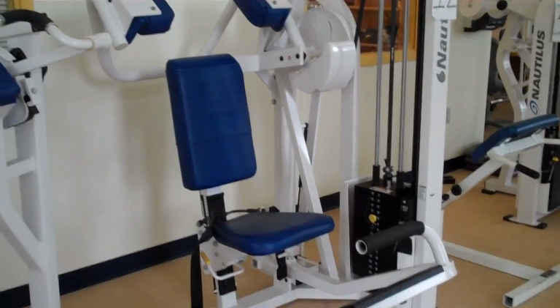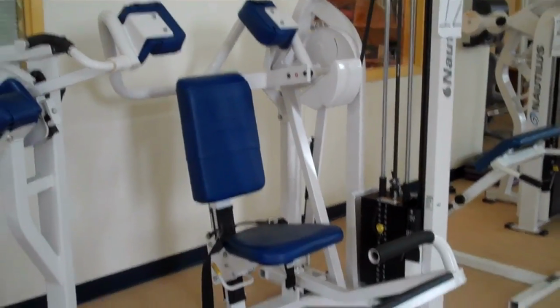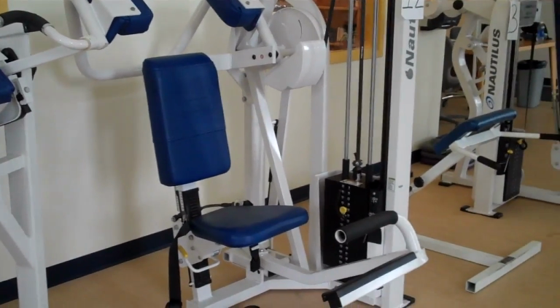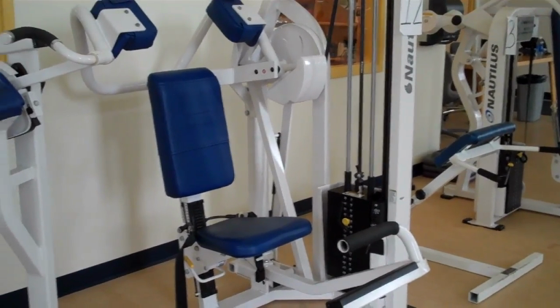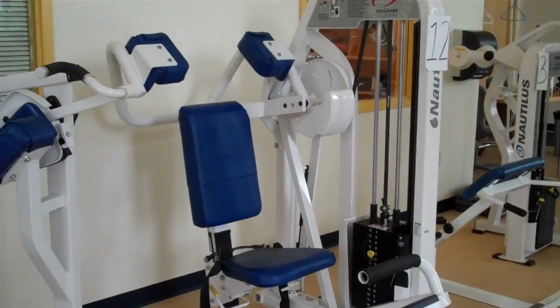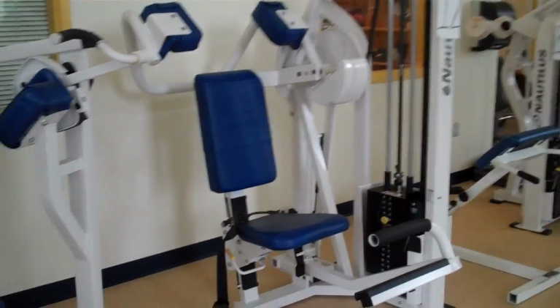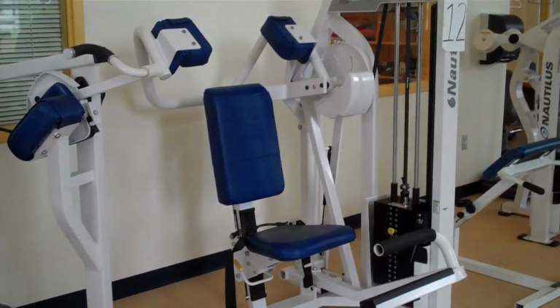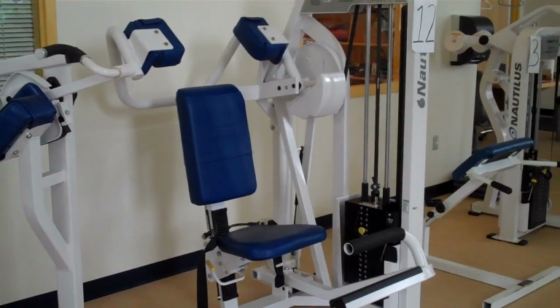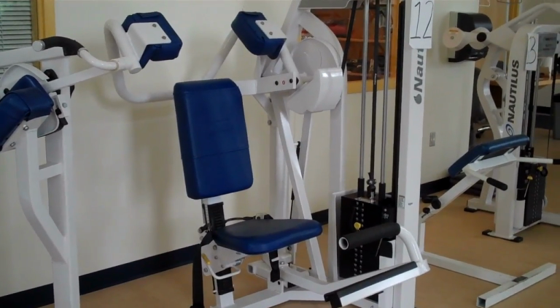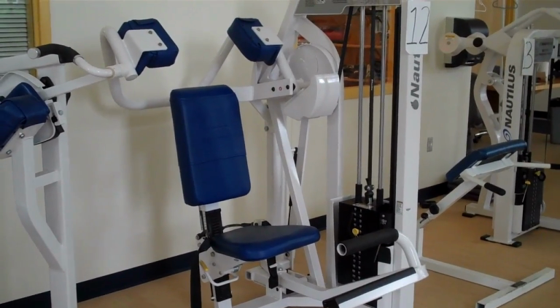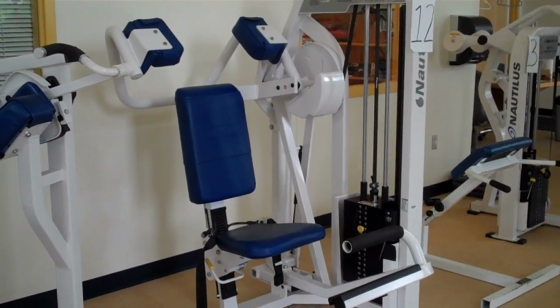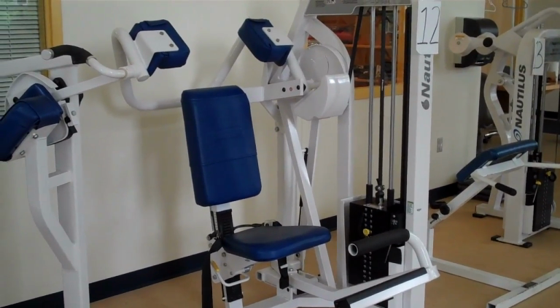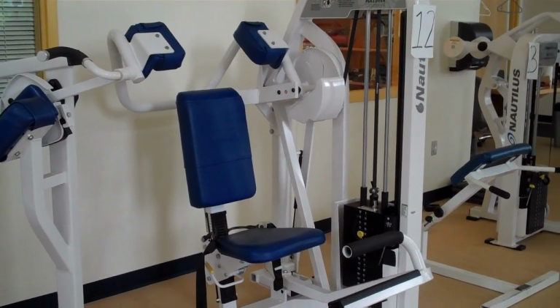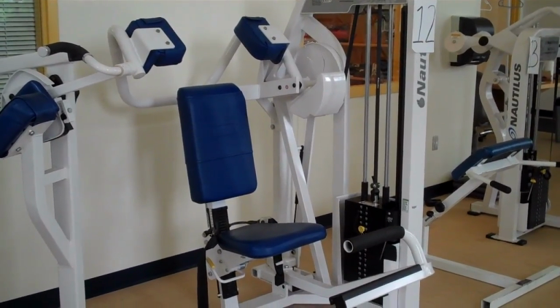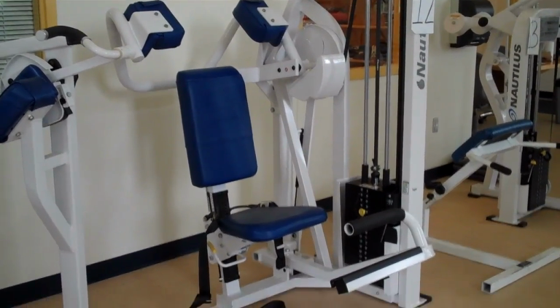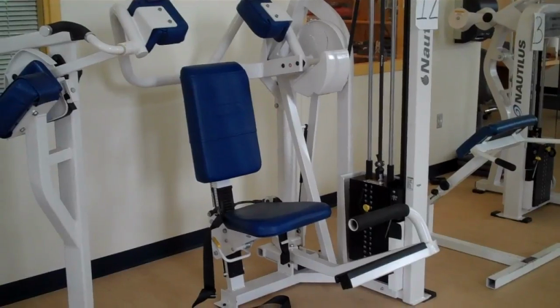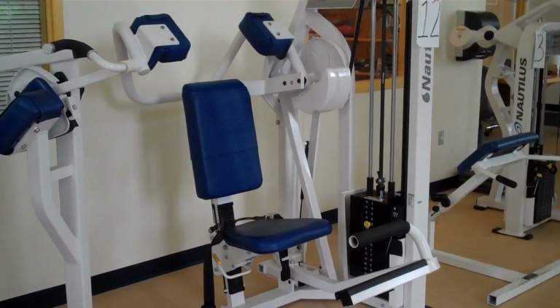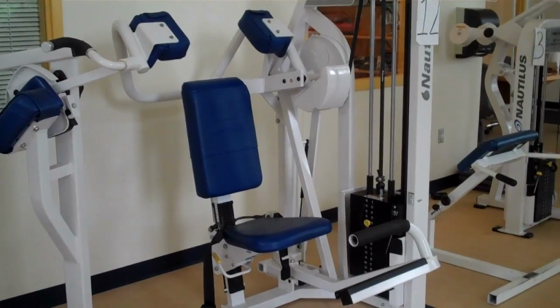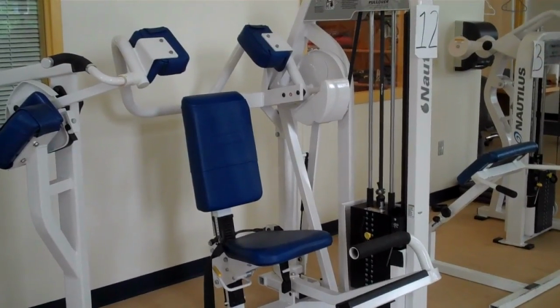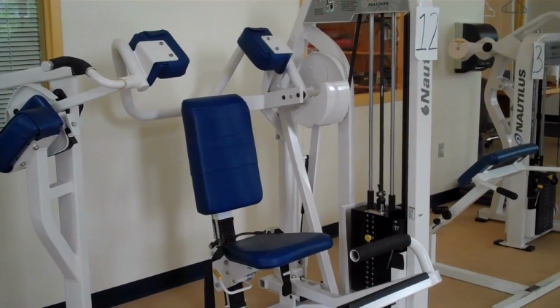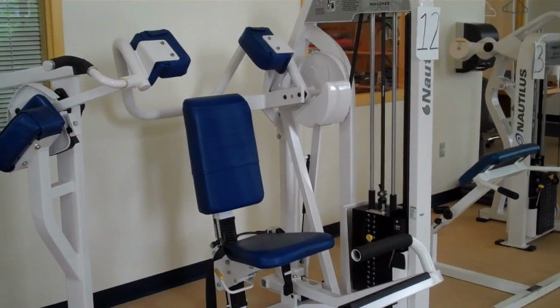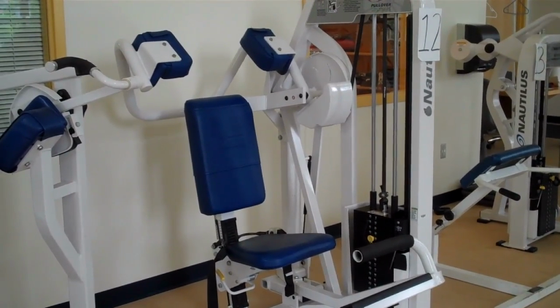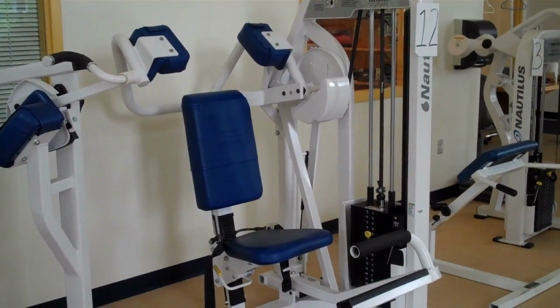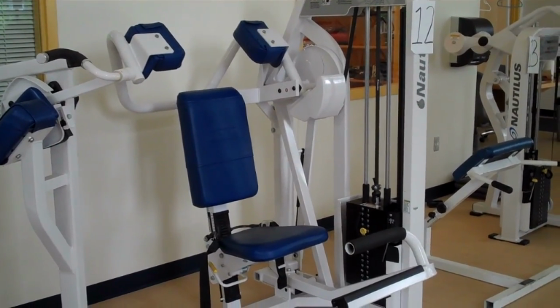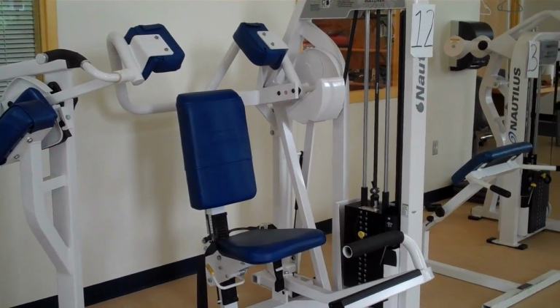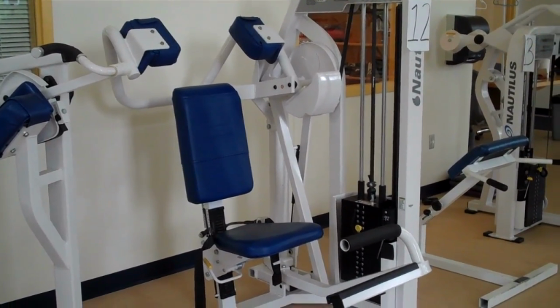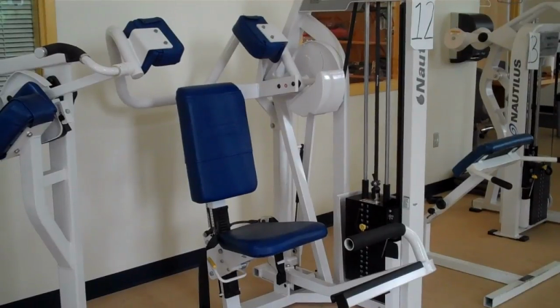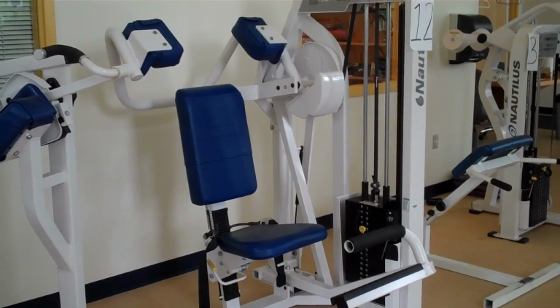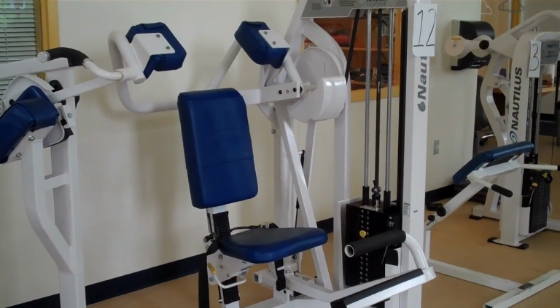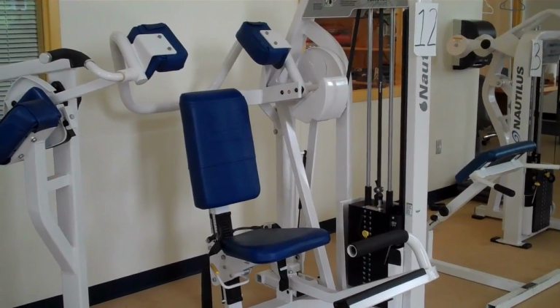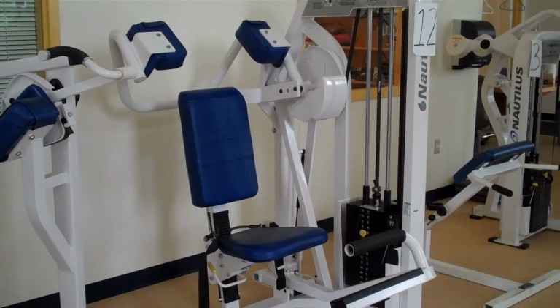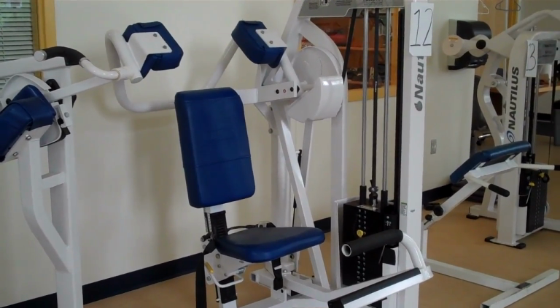This particular machine is the pullover machine. It is a great multi-muscle exercise machine. It works your back, your shoulders, your abs, your biceps and your triceps. Our demonstrator is going to come in and show us how to use it.